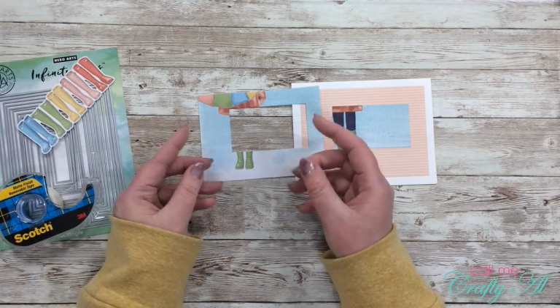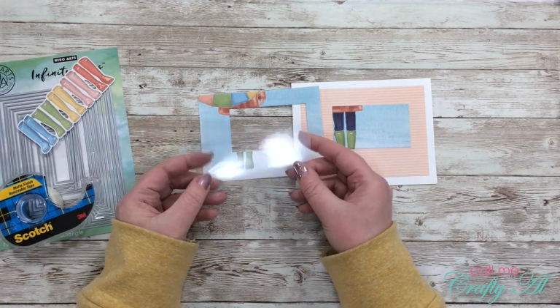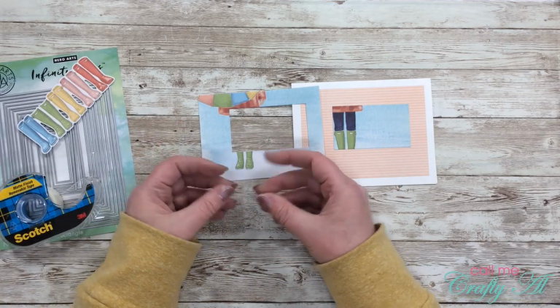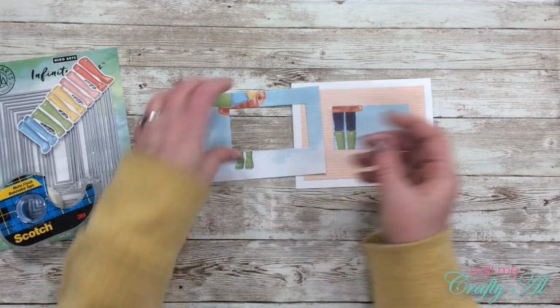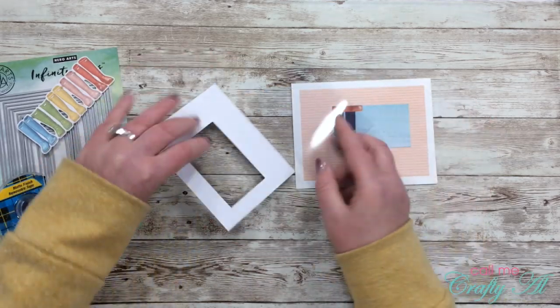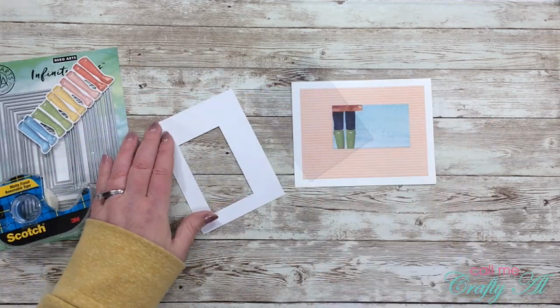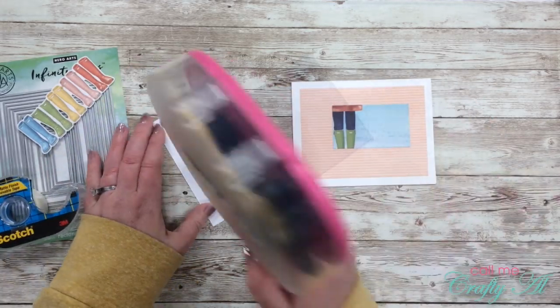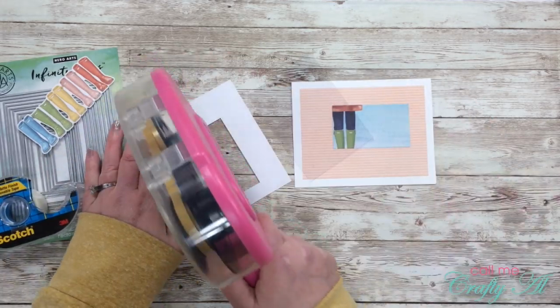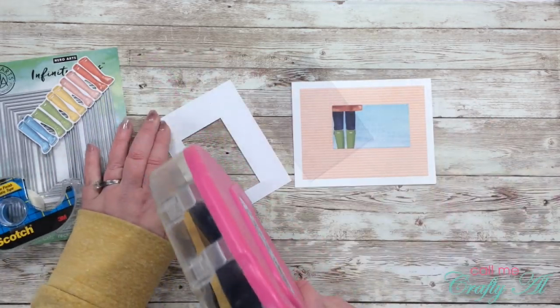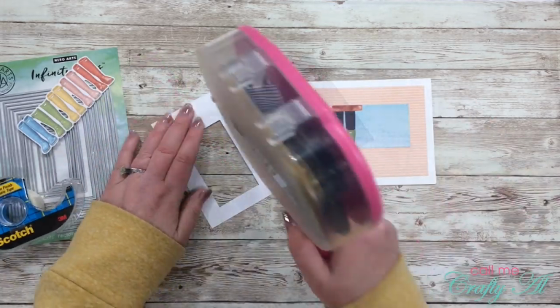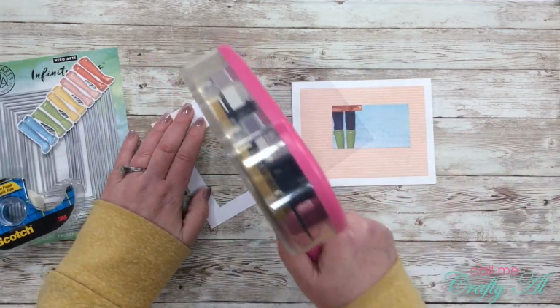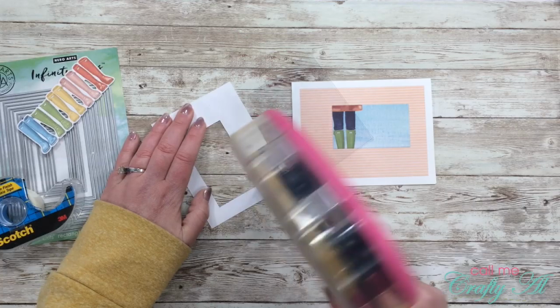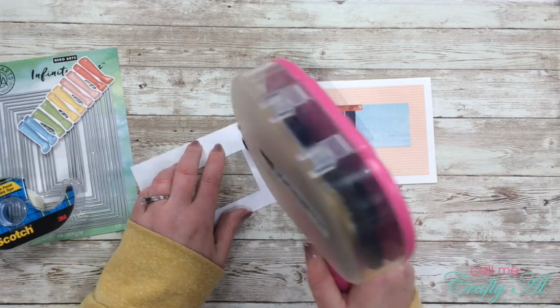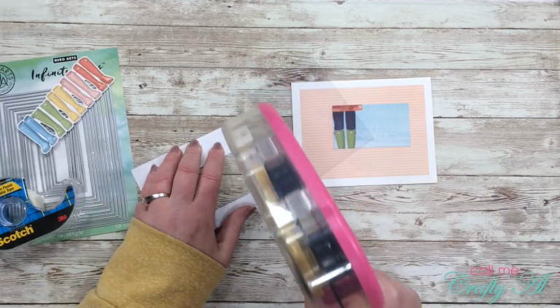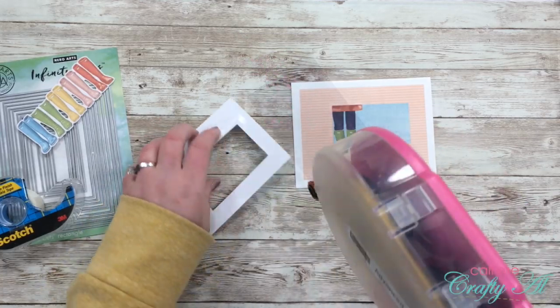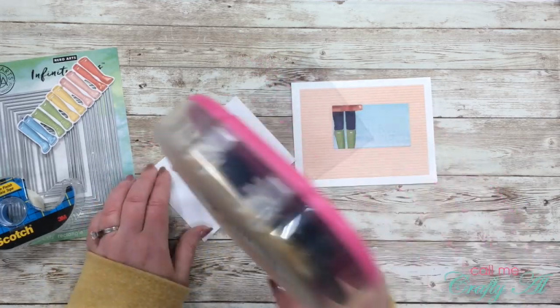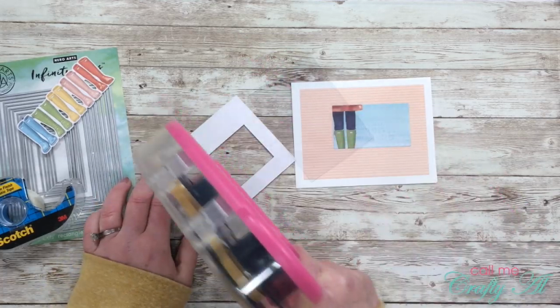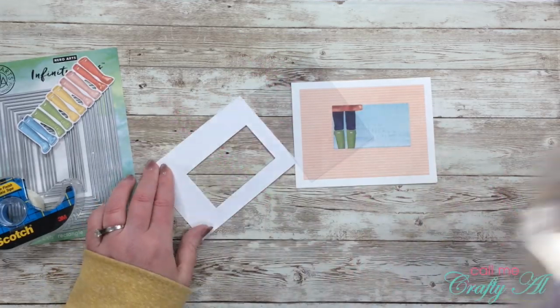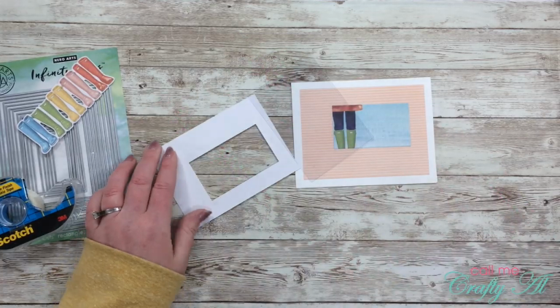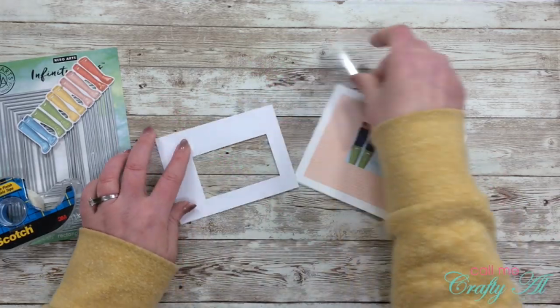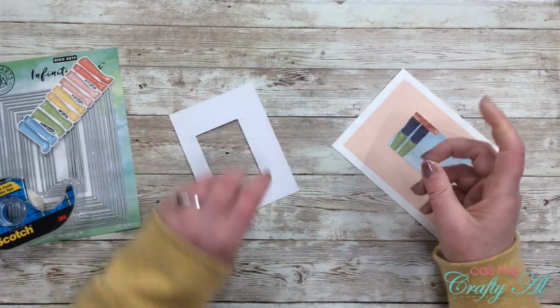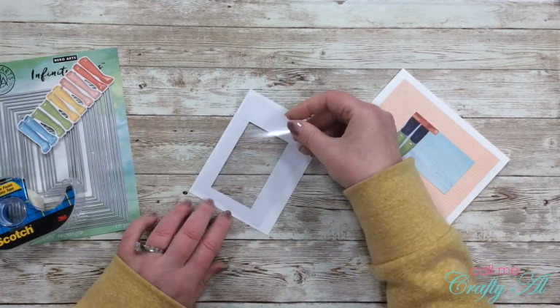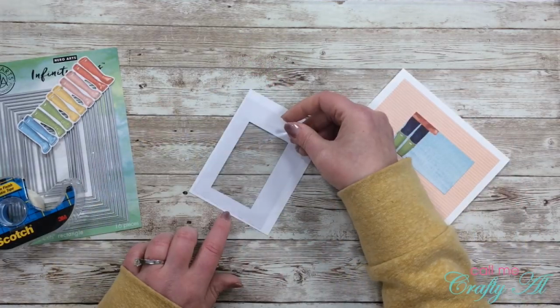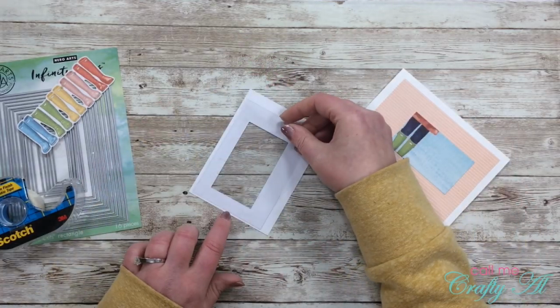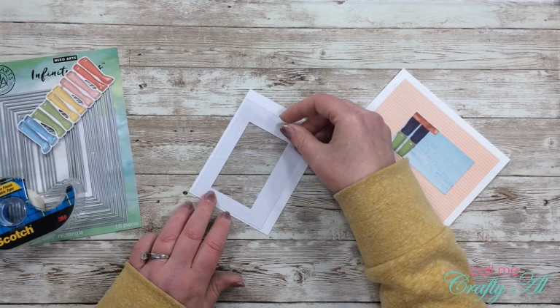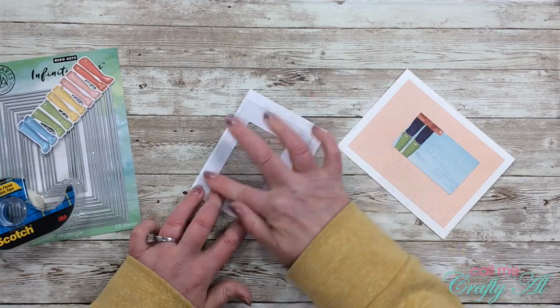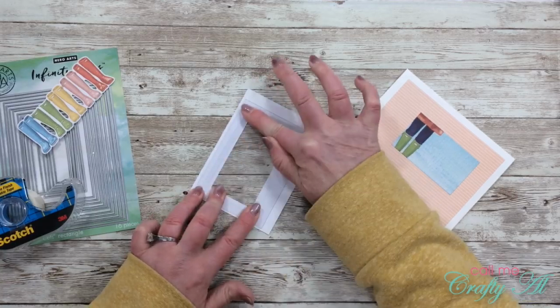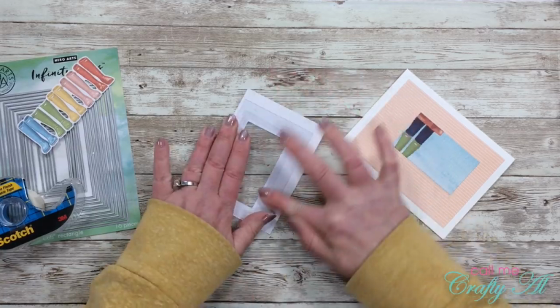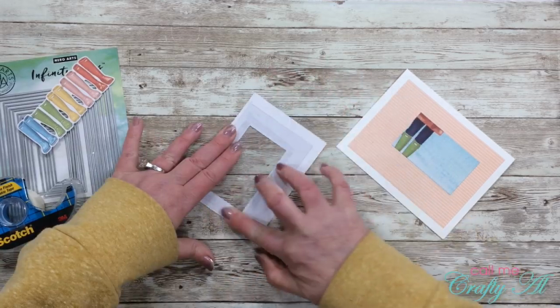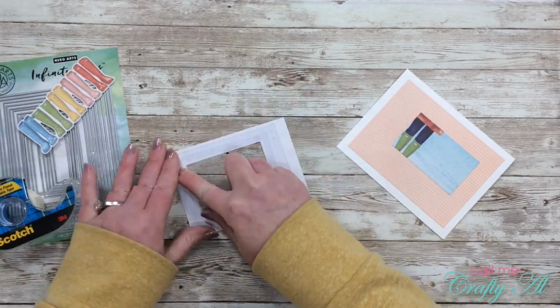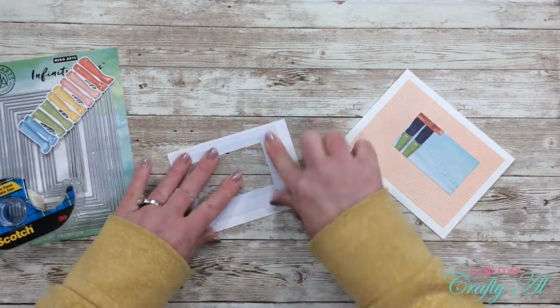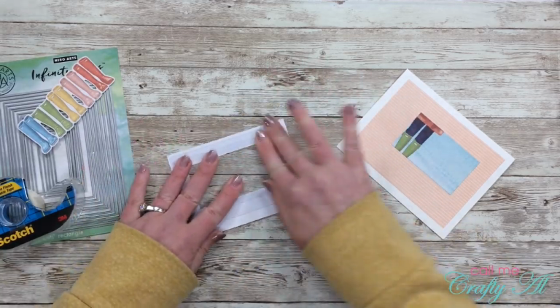For my shaker window I got out a scrap of clear cardstock — this is just a 5 mil report cover. I use this for shaker windows and sometimes for clear cards. If you want to check it out, I do have a link to the product on Amazon below.